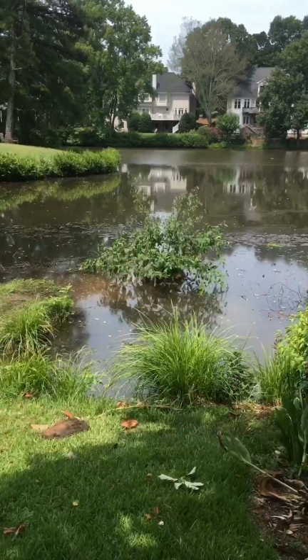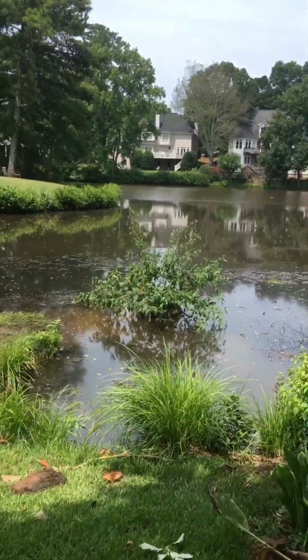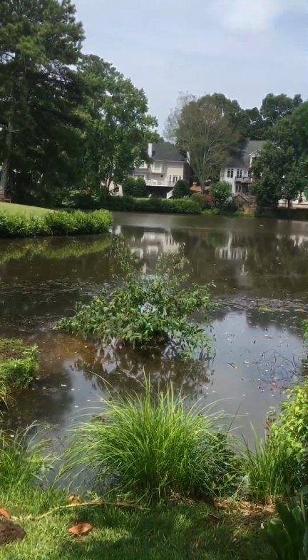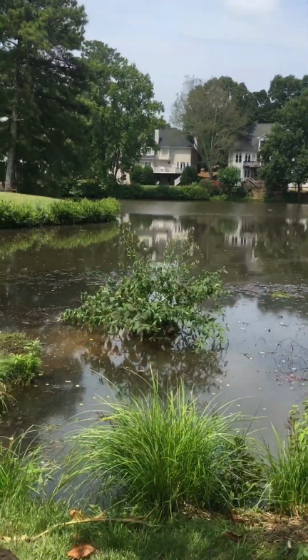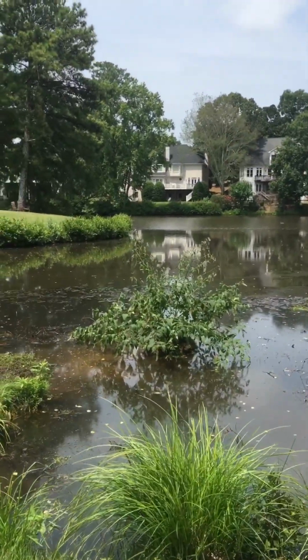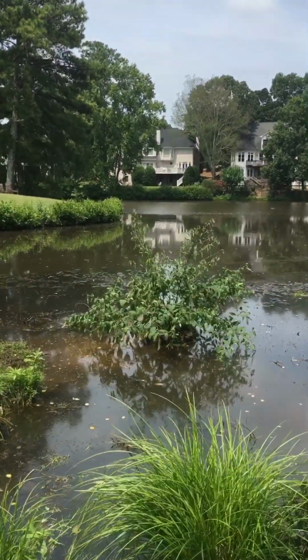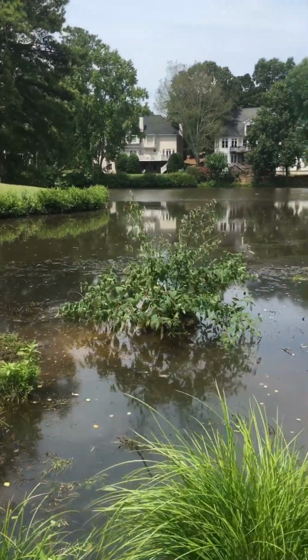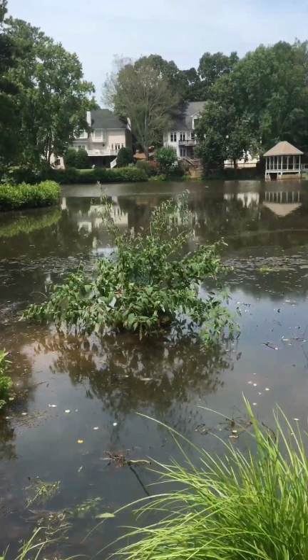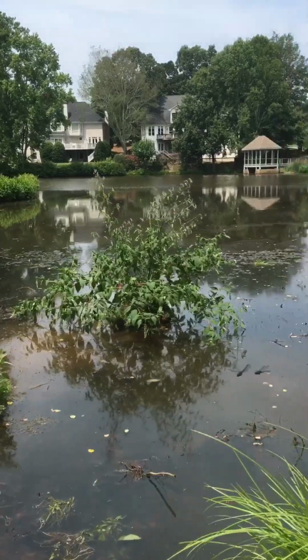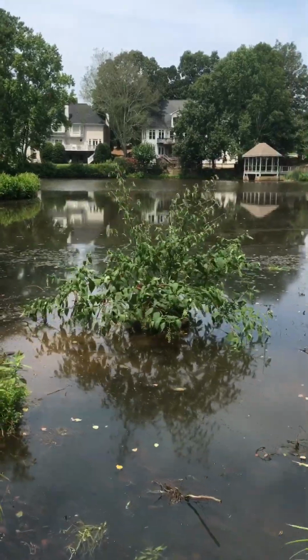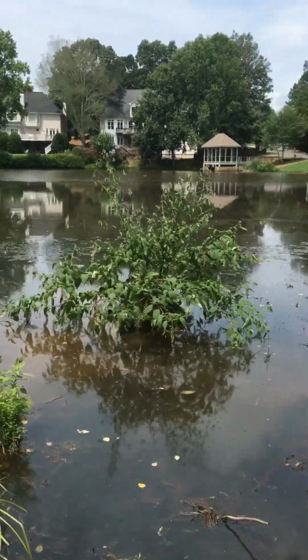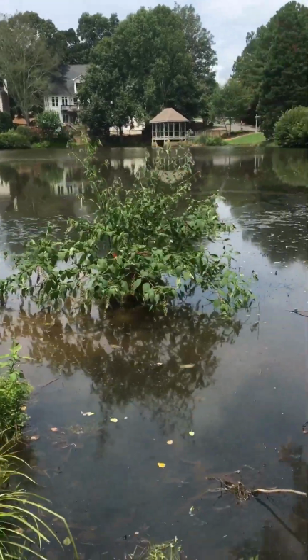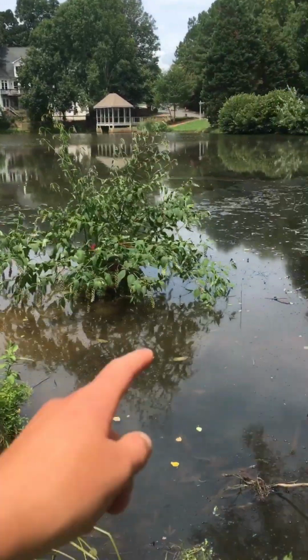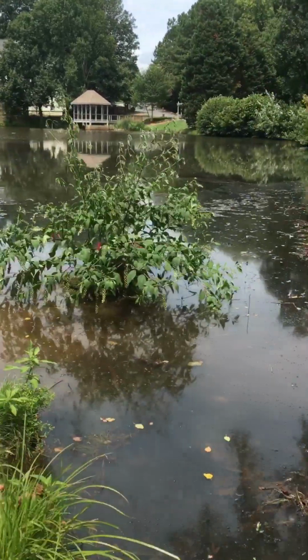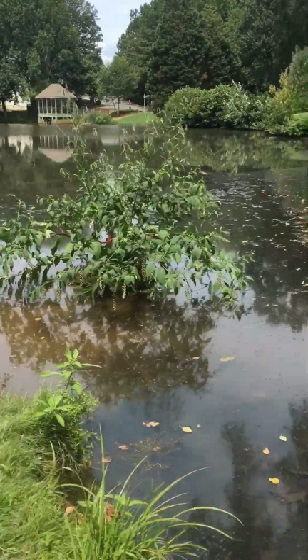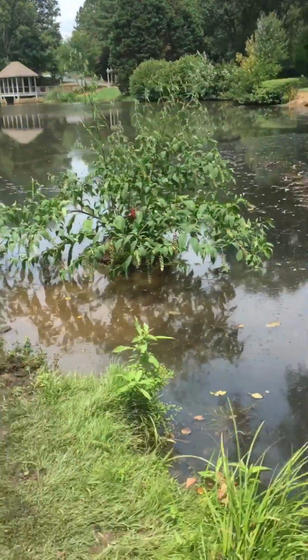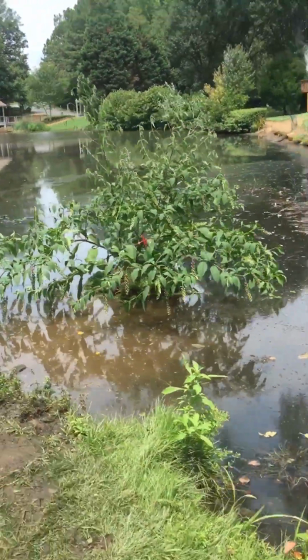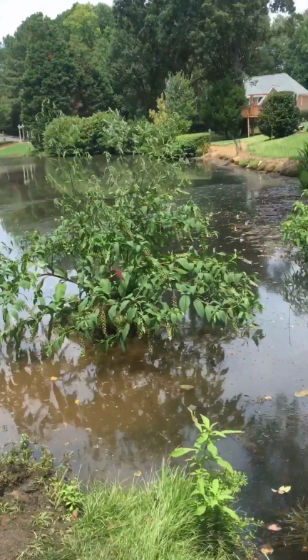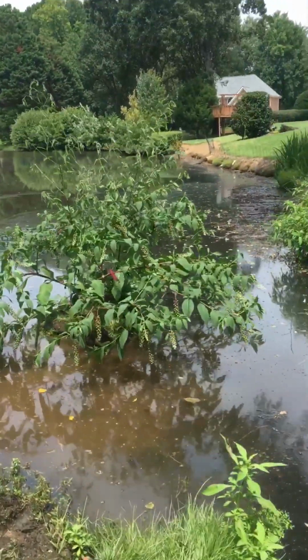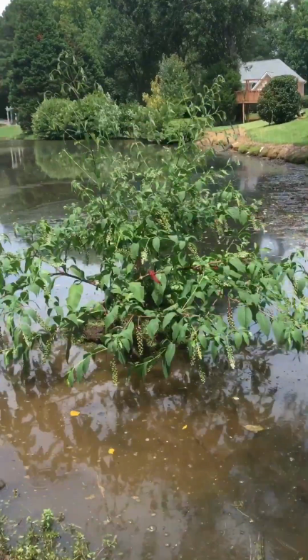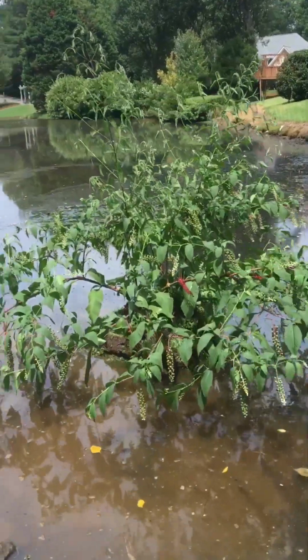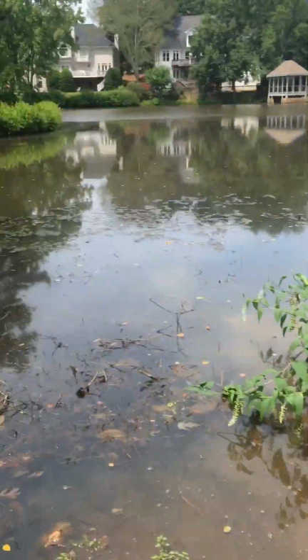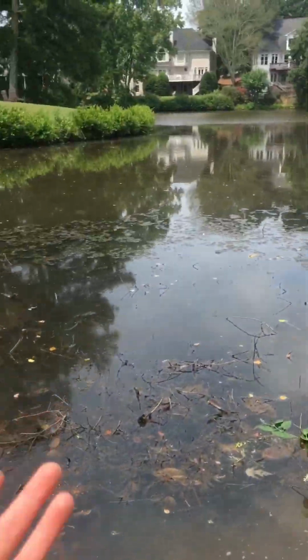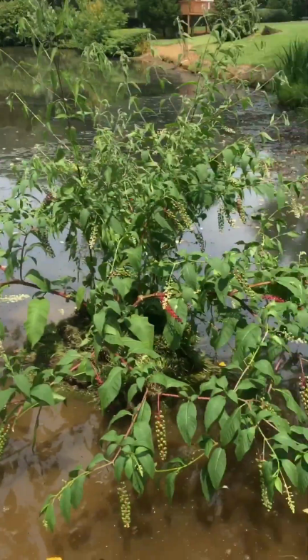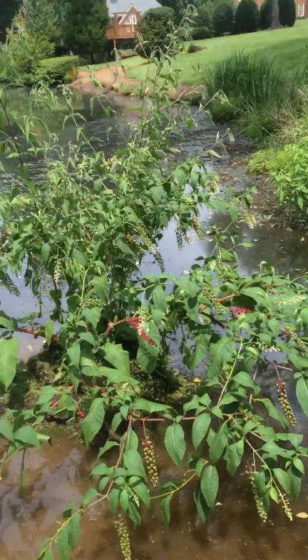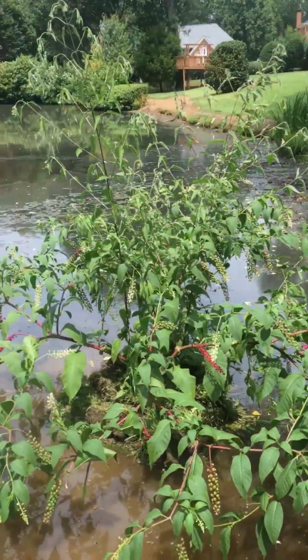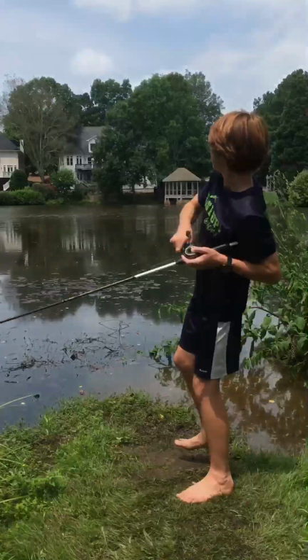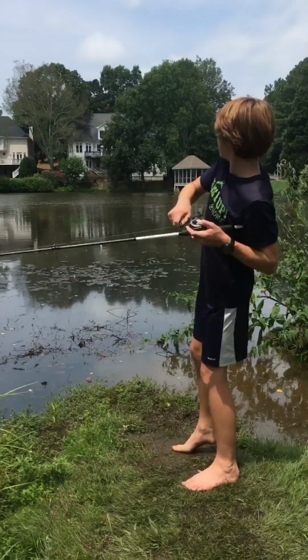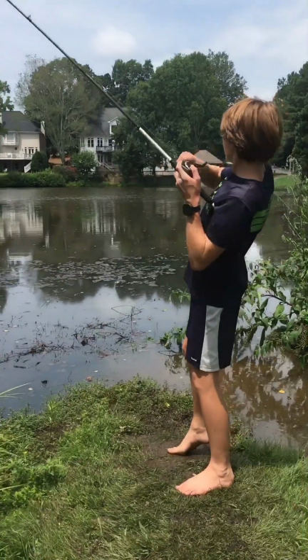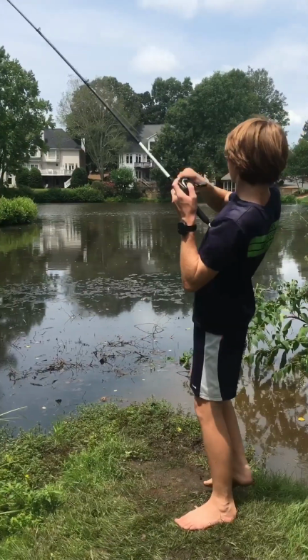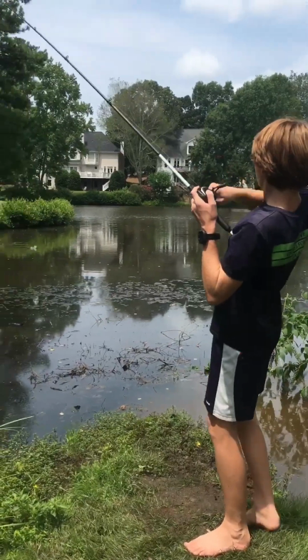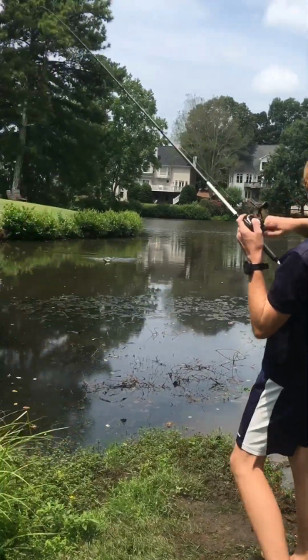Guys, look at how crazy this island looks that we made. It's beautiful. It's perfect for minnows to hide under, that shade right there for frogs and turtles to get on, and for dragonflies to land. It's beautiful.